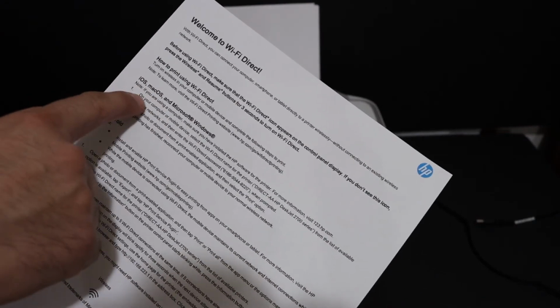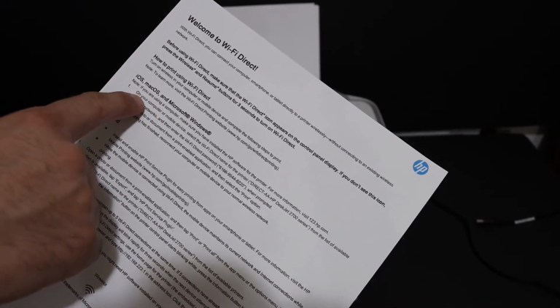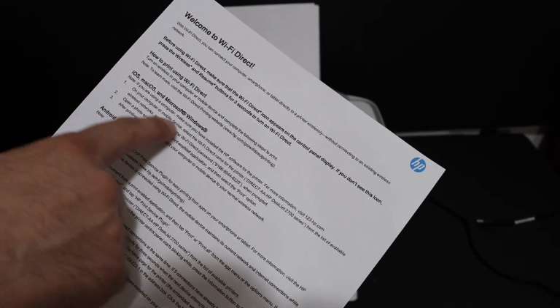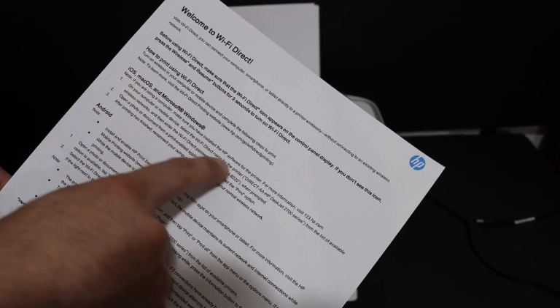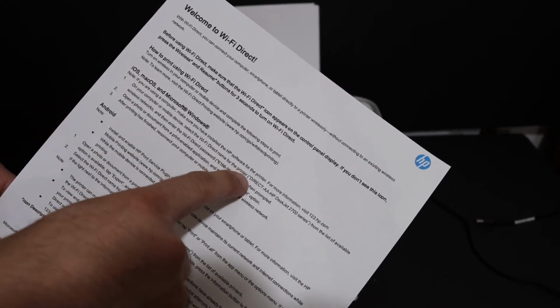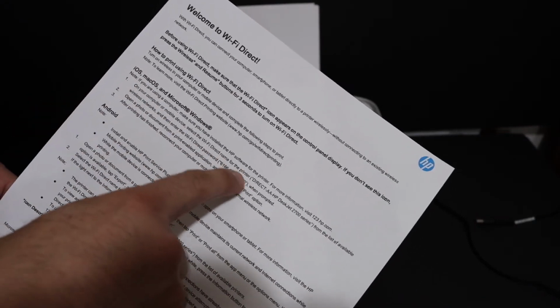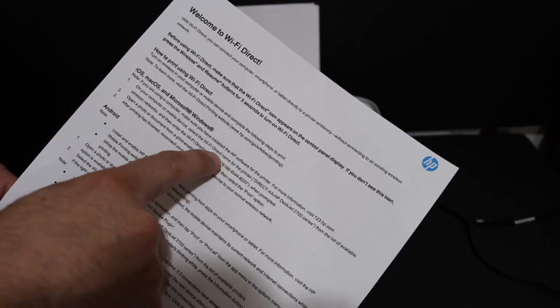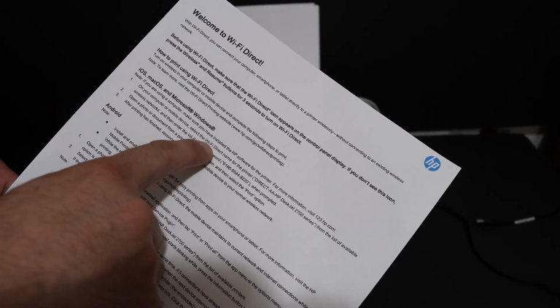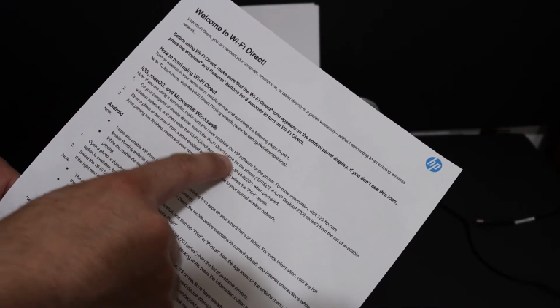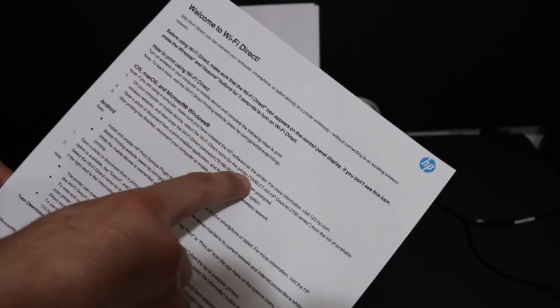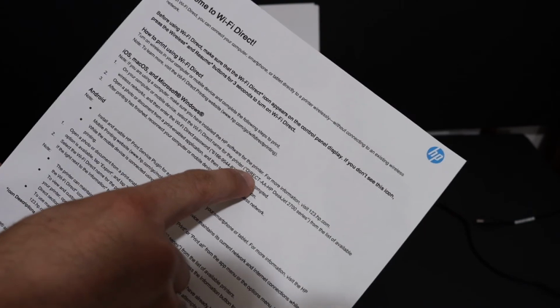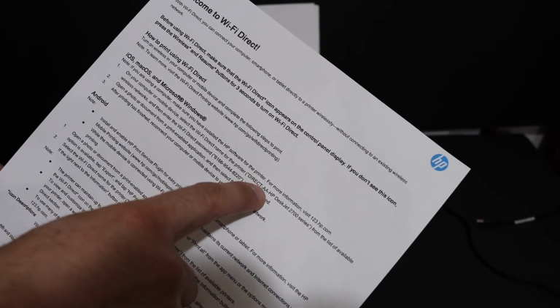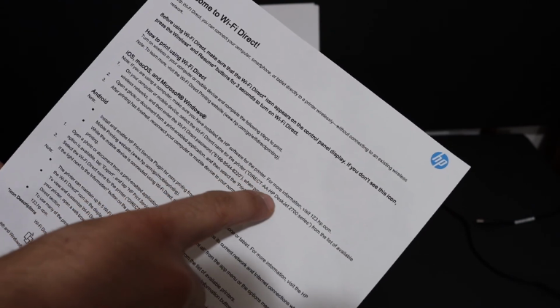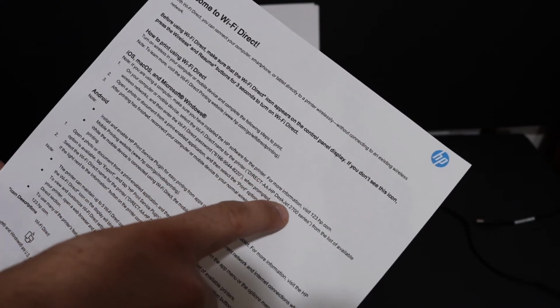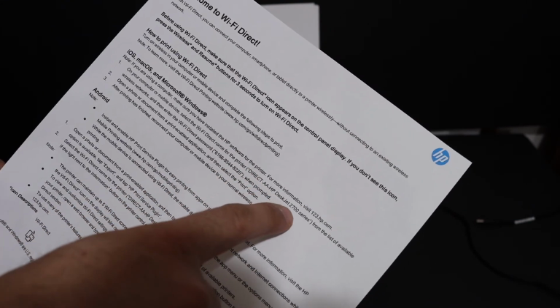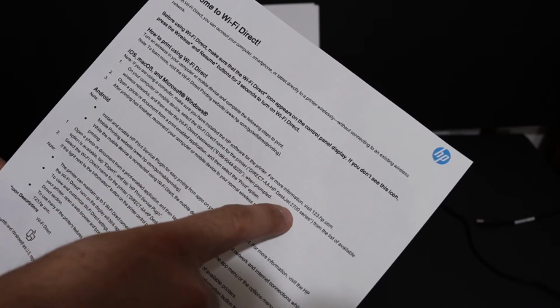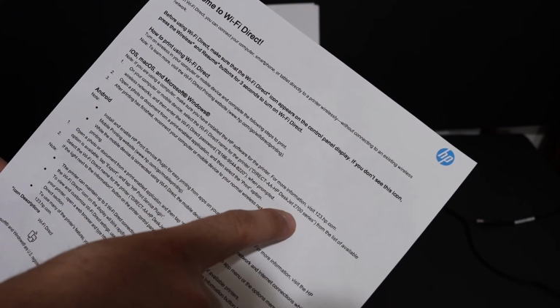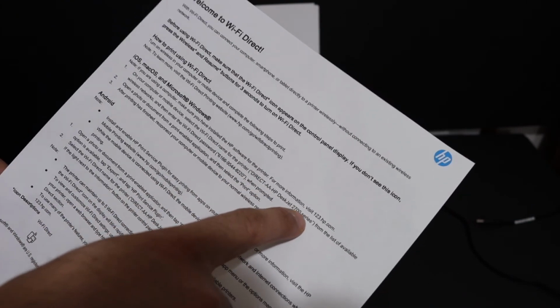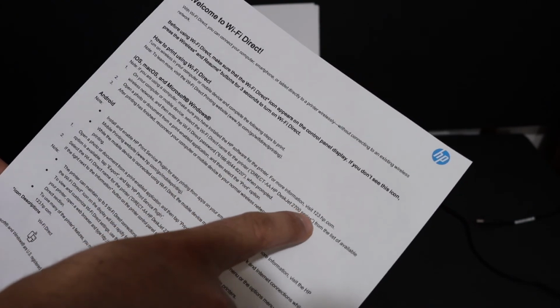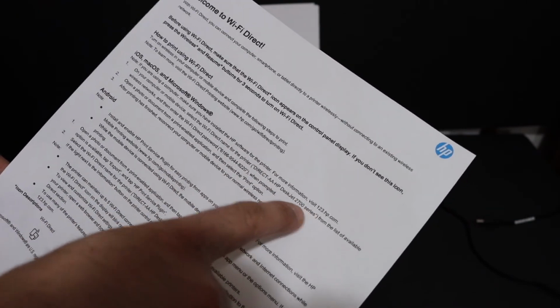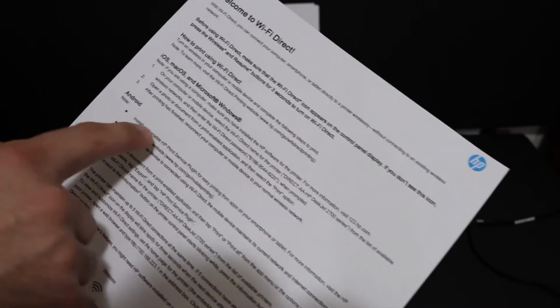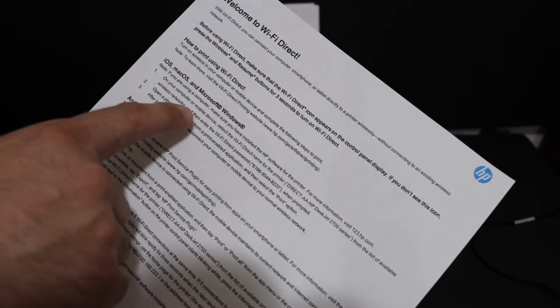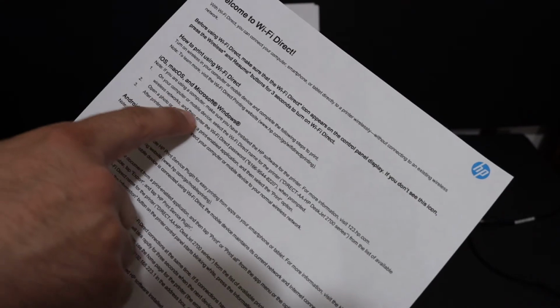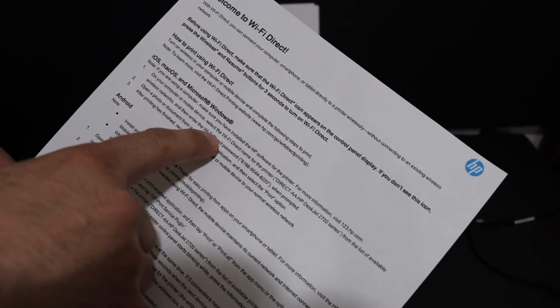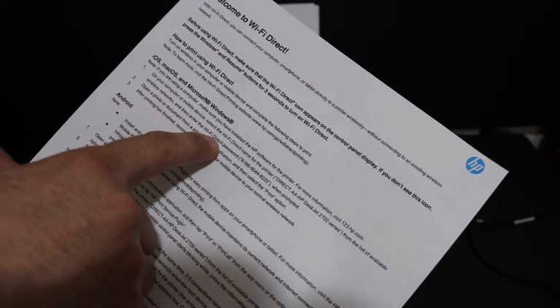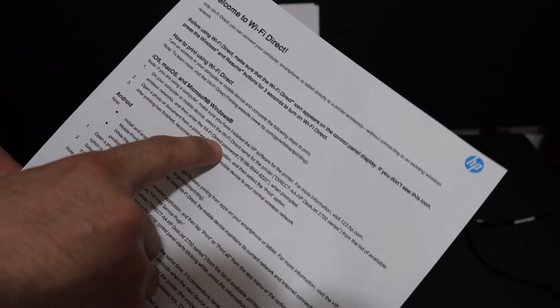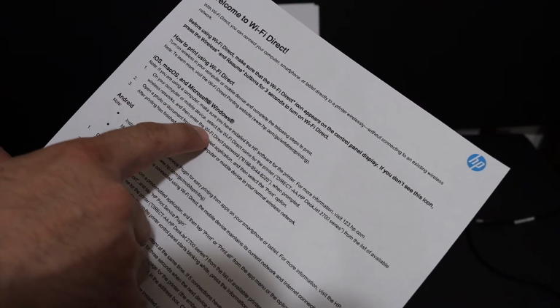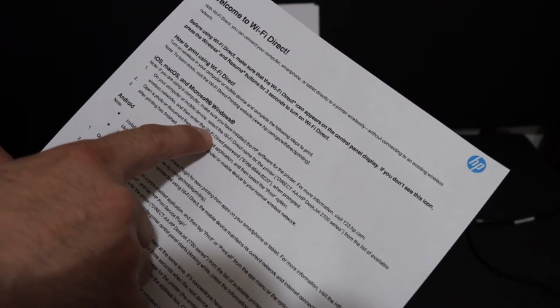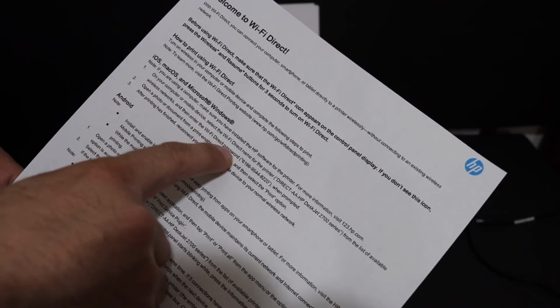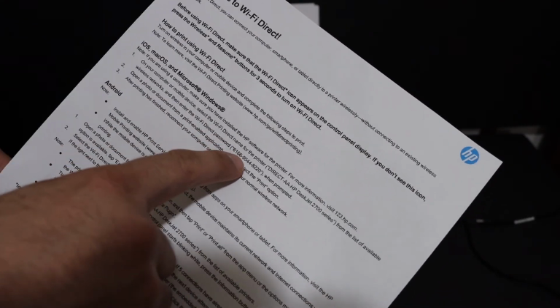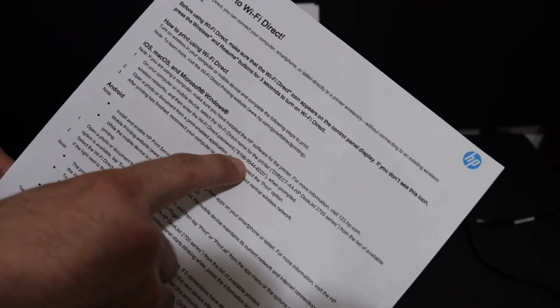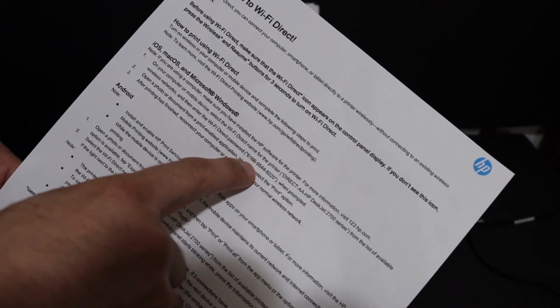You can see it says the name of the printer is Direct-AA HP Deskjet 2700 series, and it also displays the password. Here is the Wi-Fi Direct password of your printer.